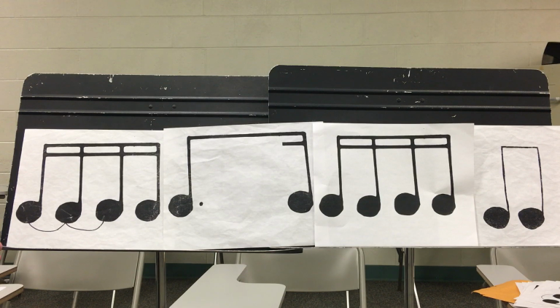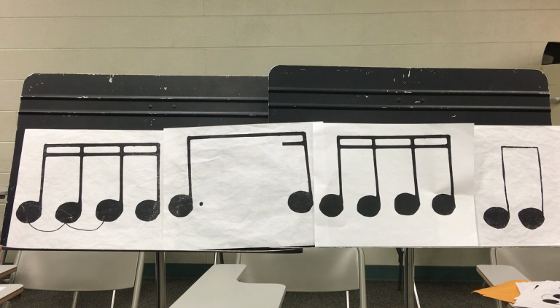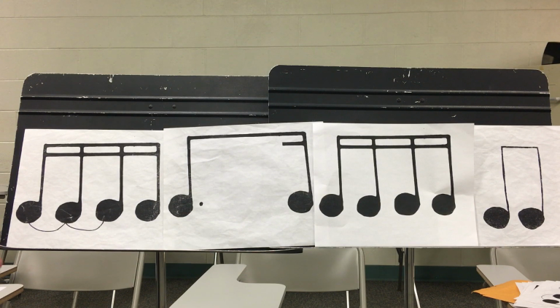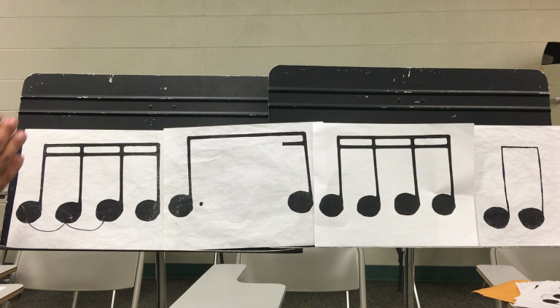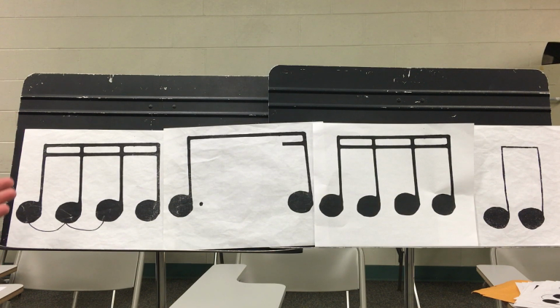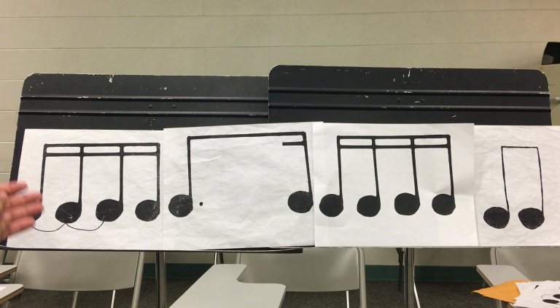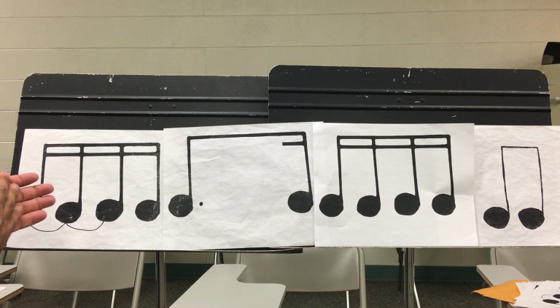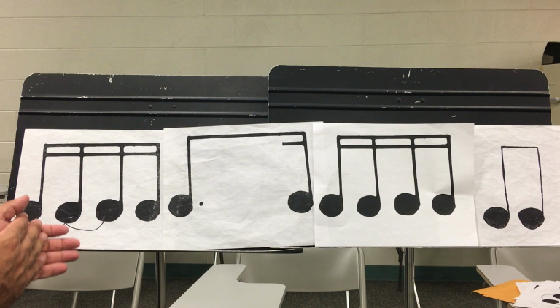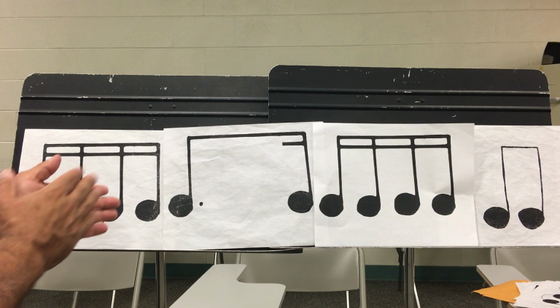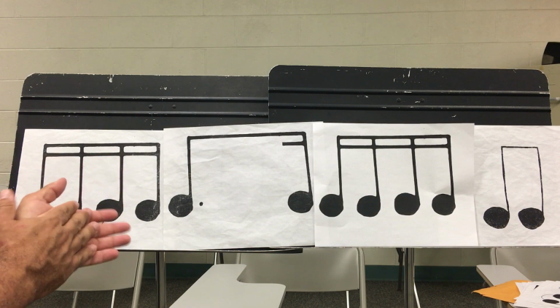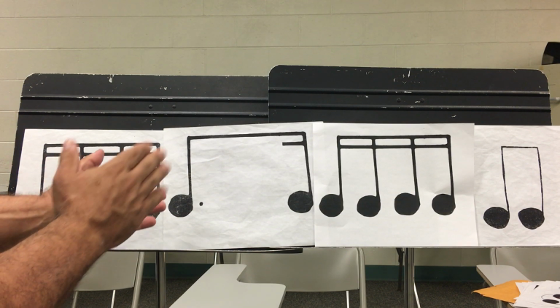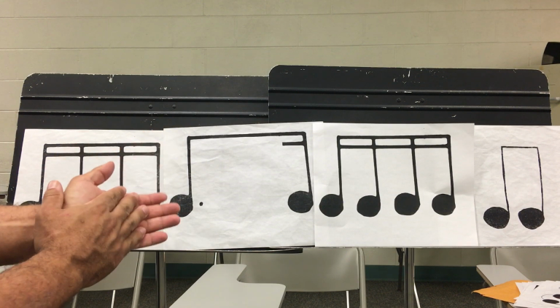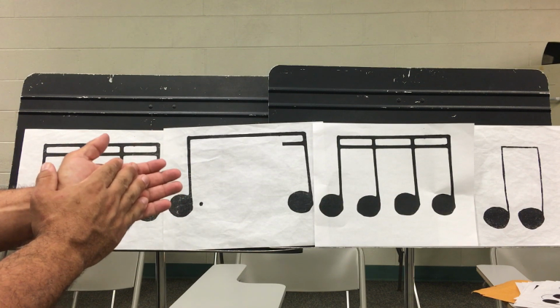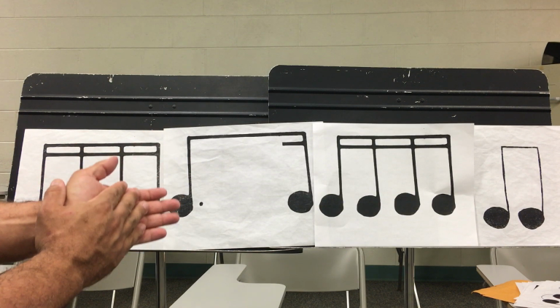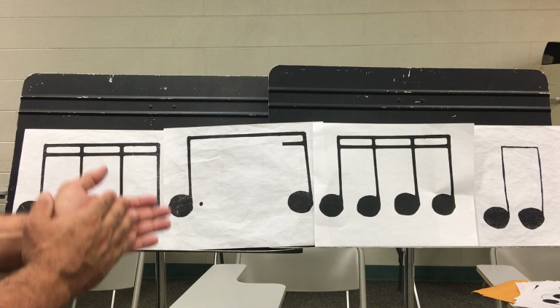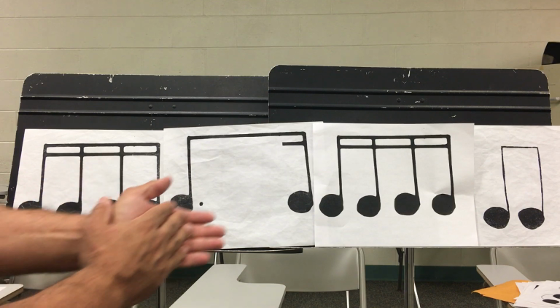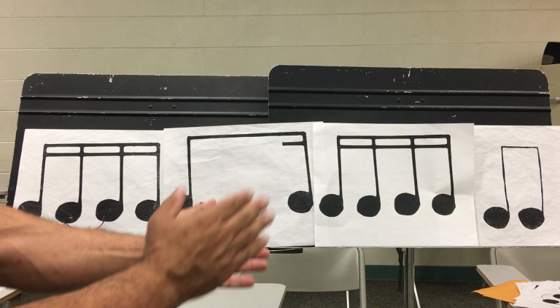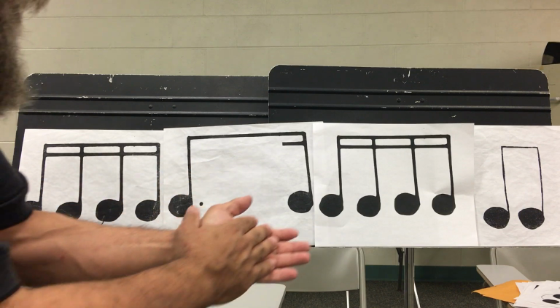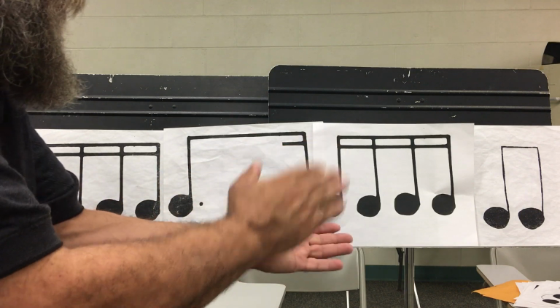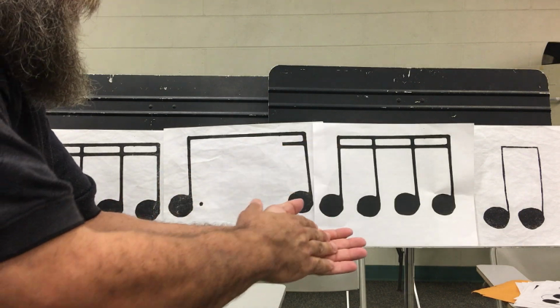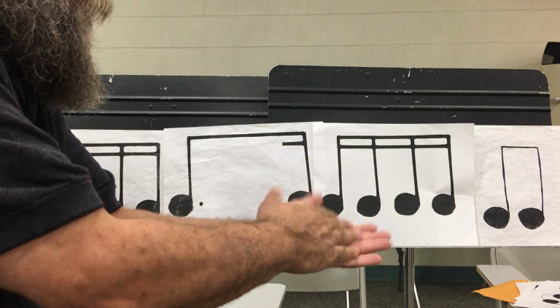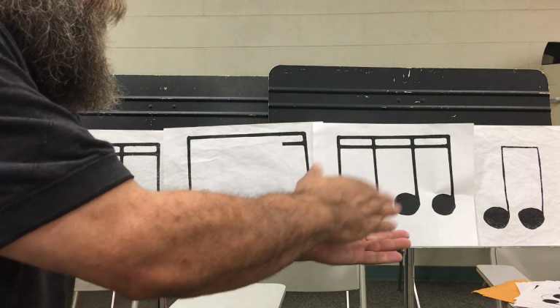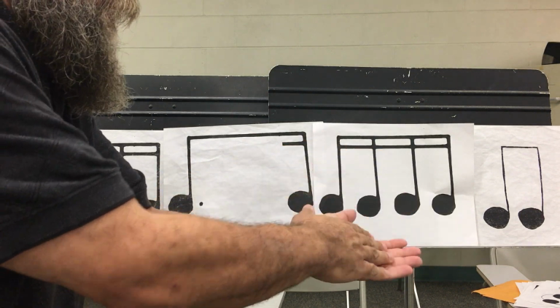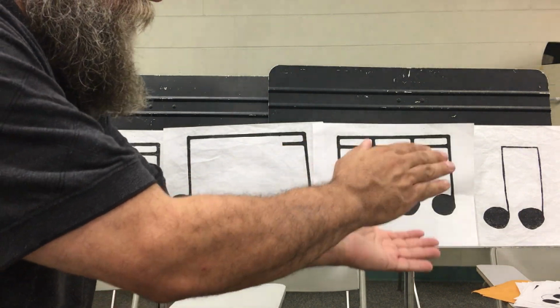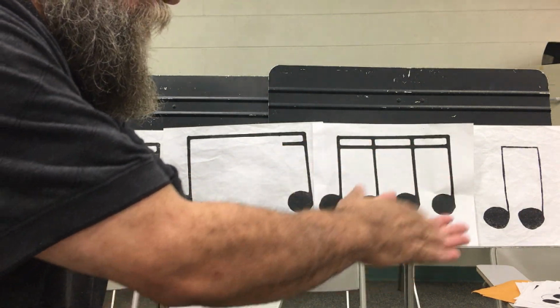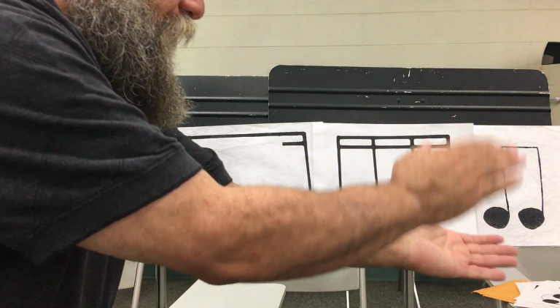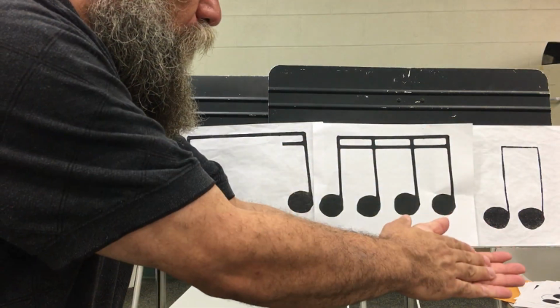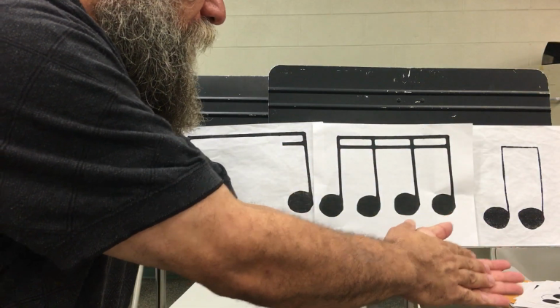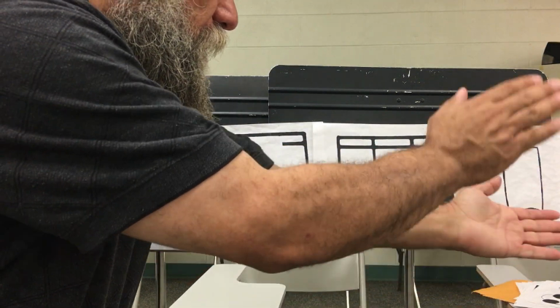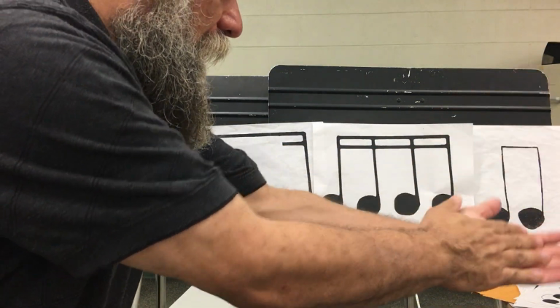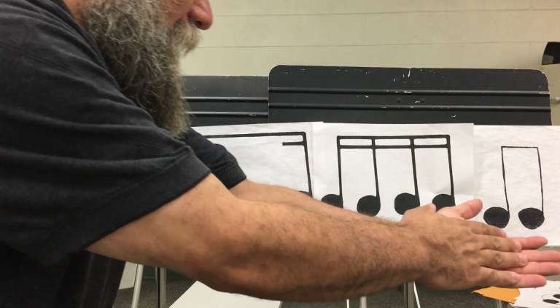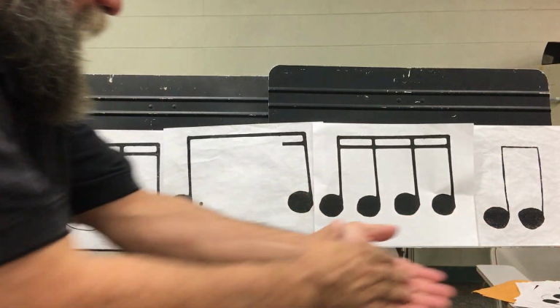Together it's one, e, and, uh. Two, e, and, uh. Three, e, and, uh. Four, e, and, uh.